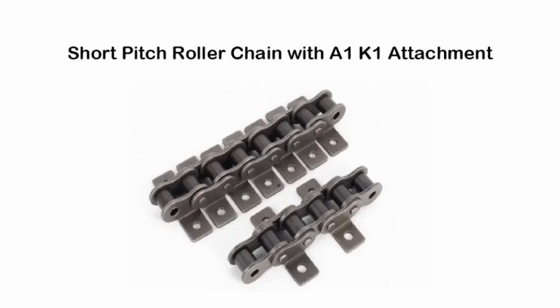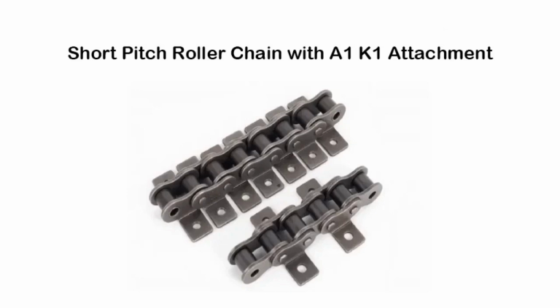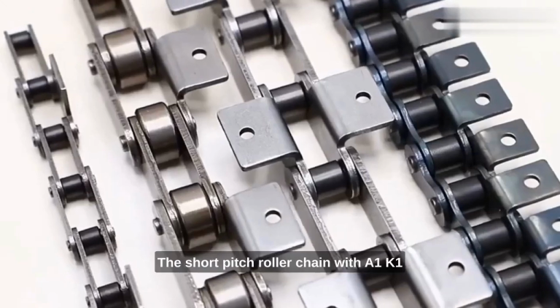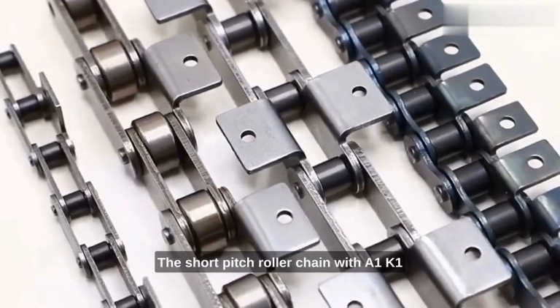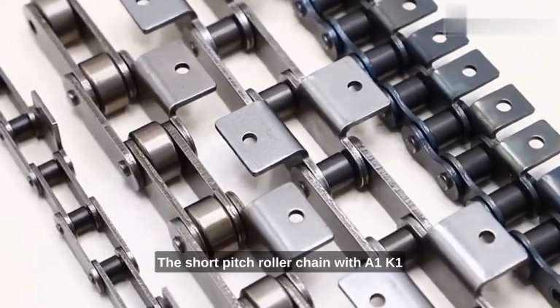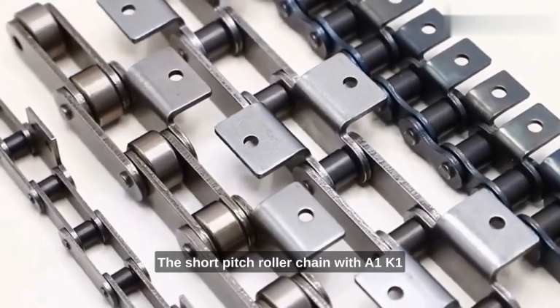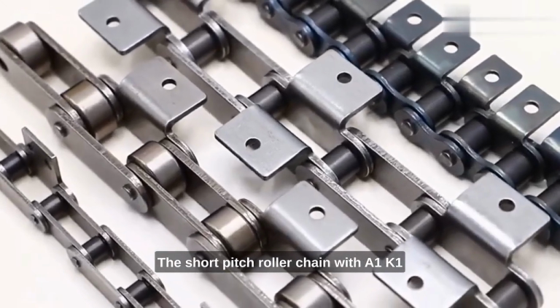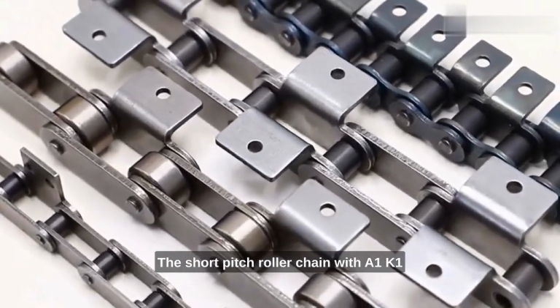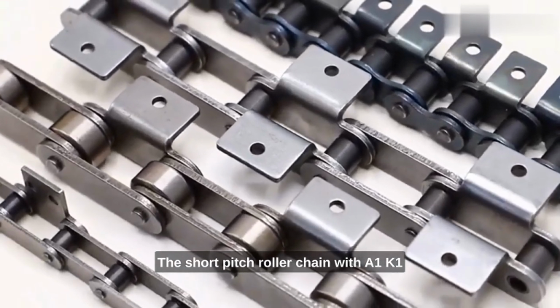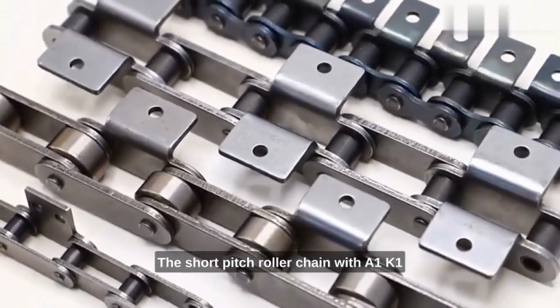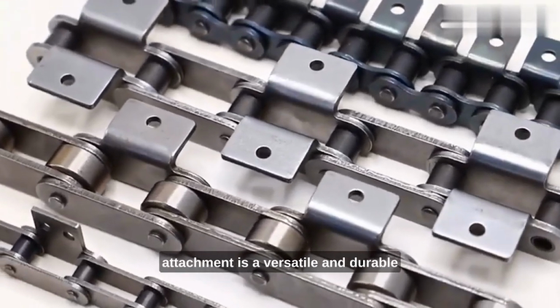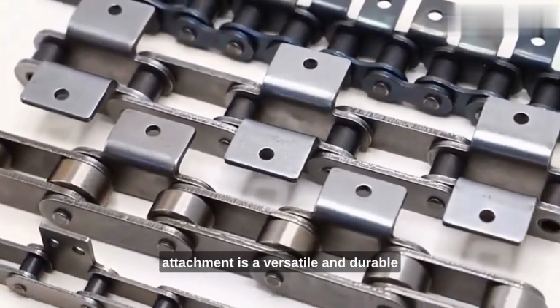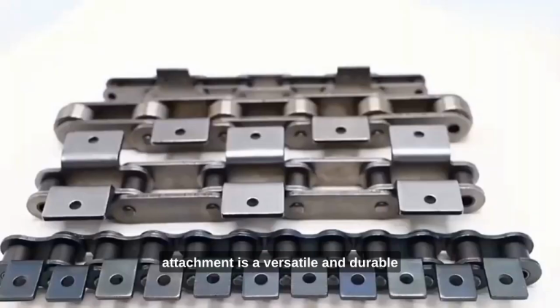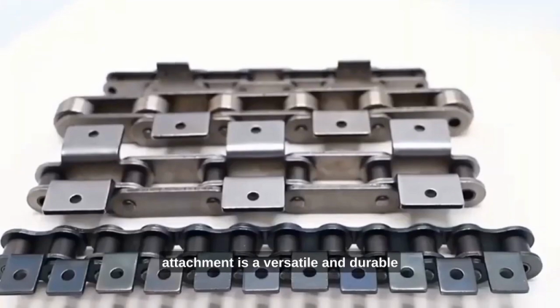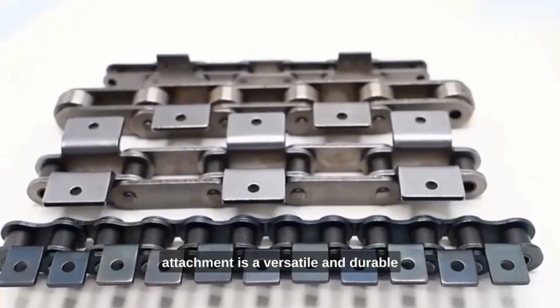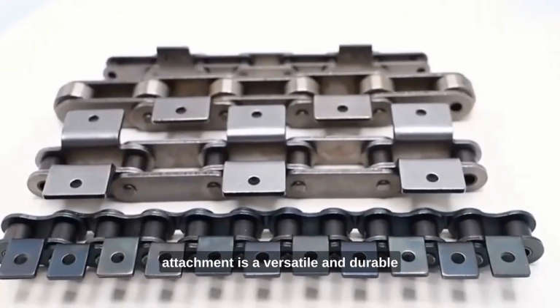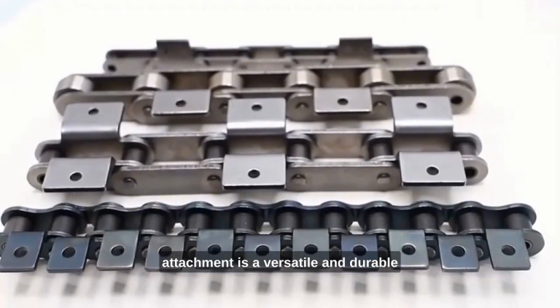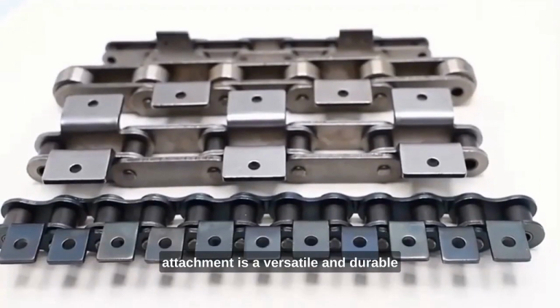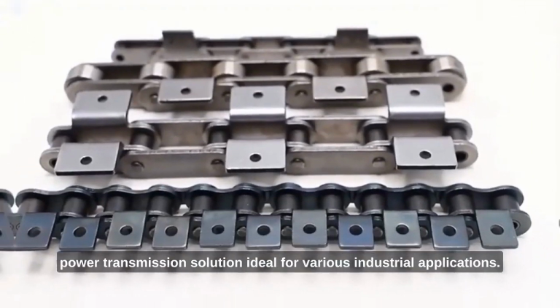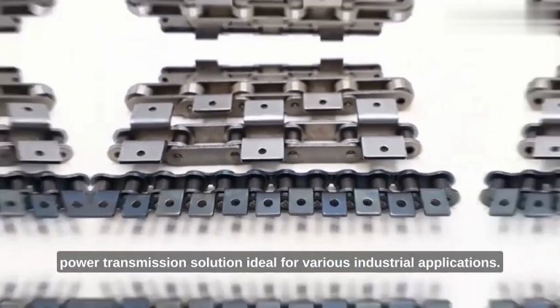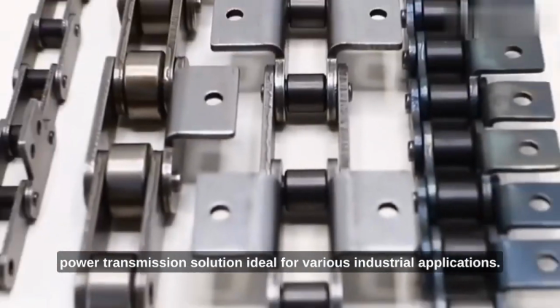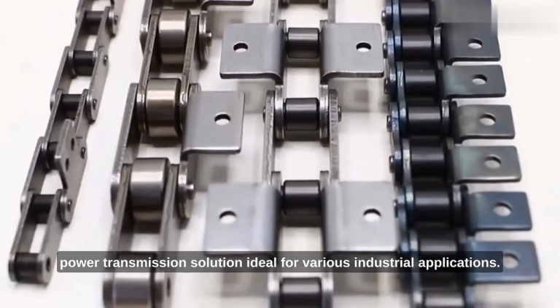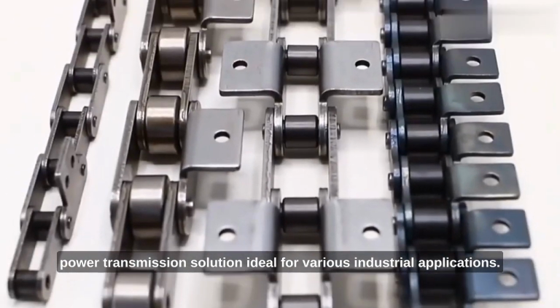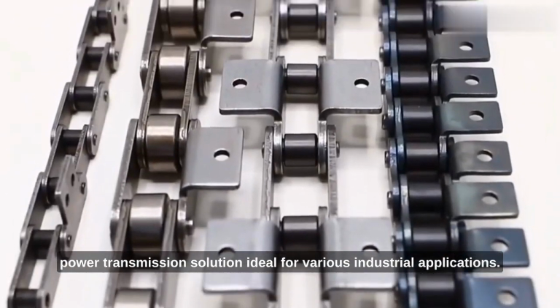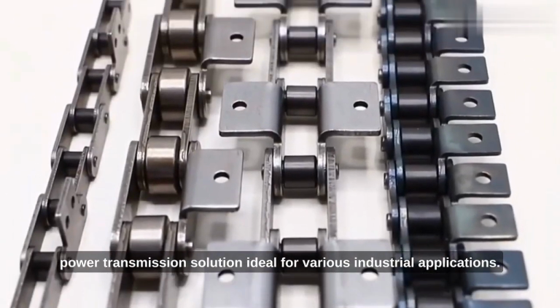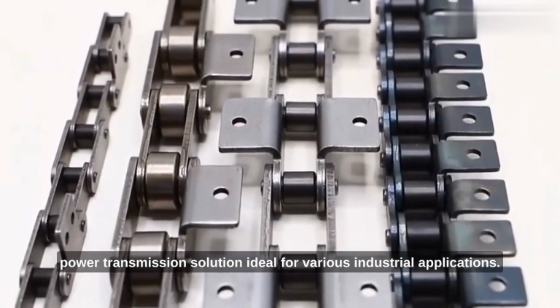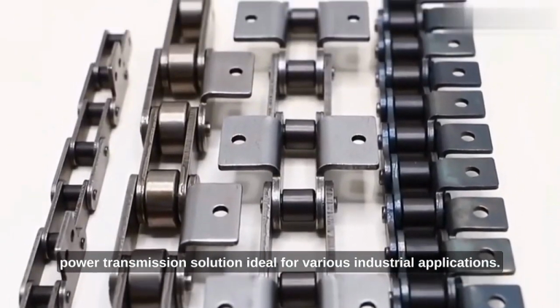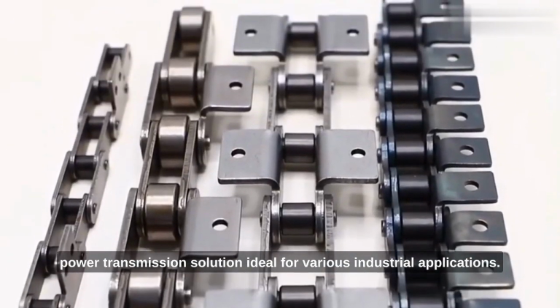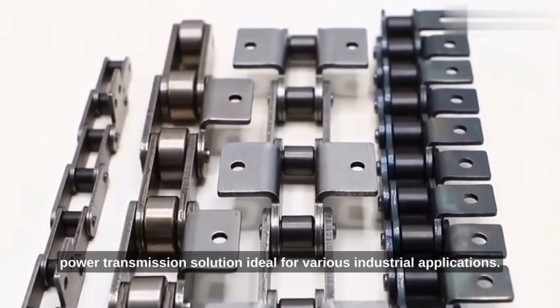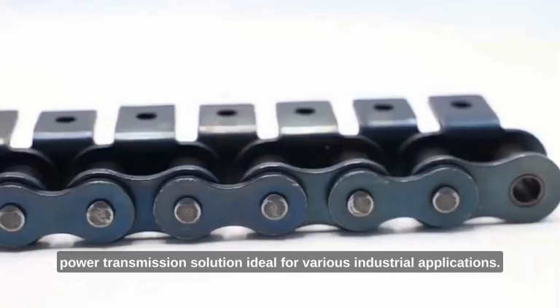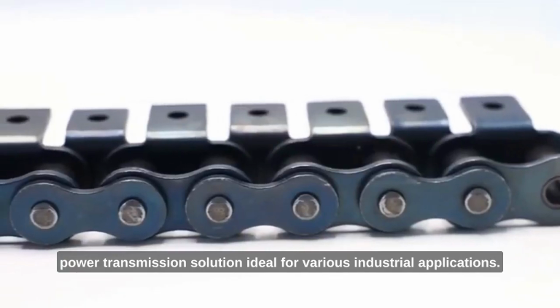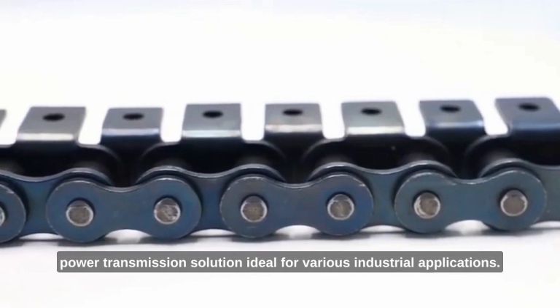The short-pitch roller chain with A1K1 attachment is a versatile and durable power transmission solution, ideal for various industrial applications.